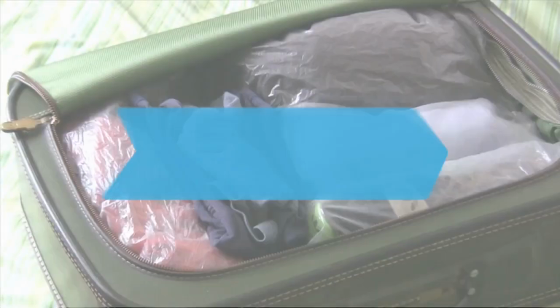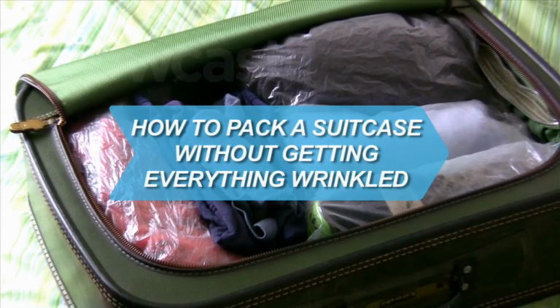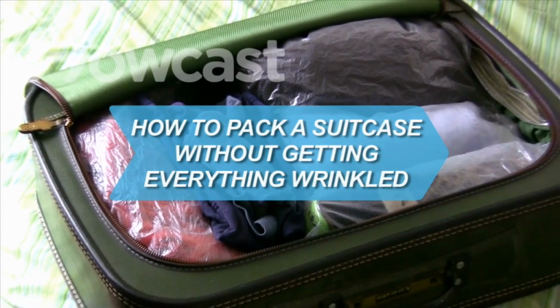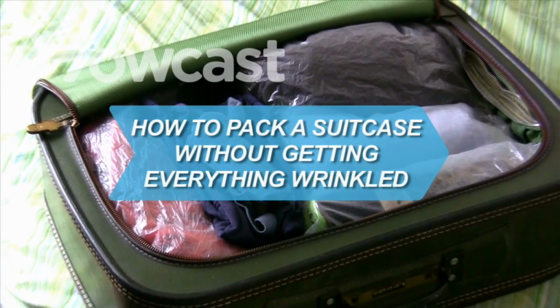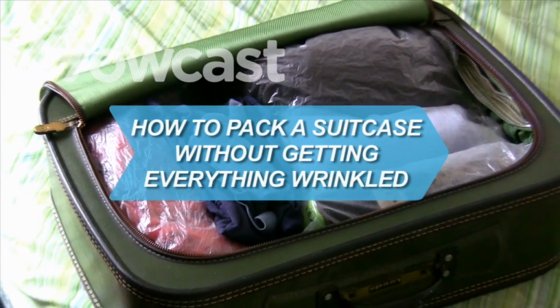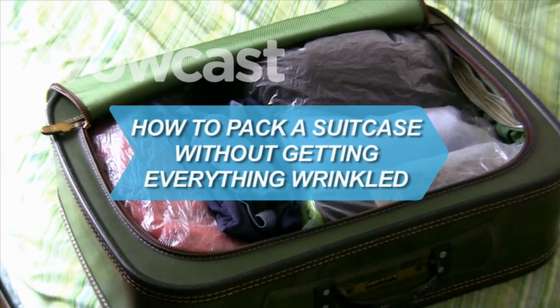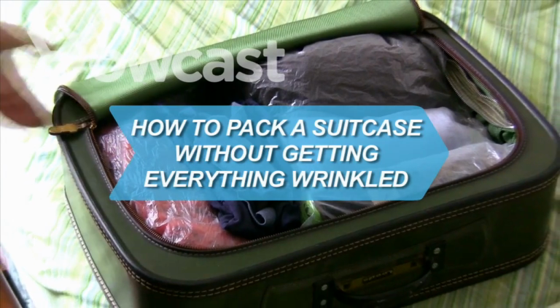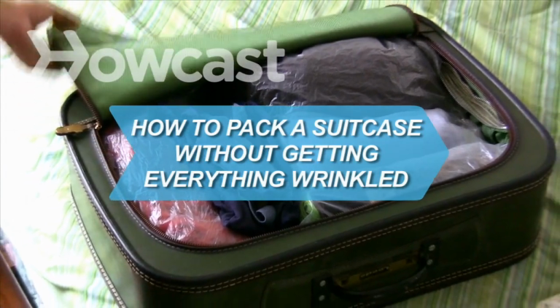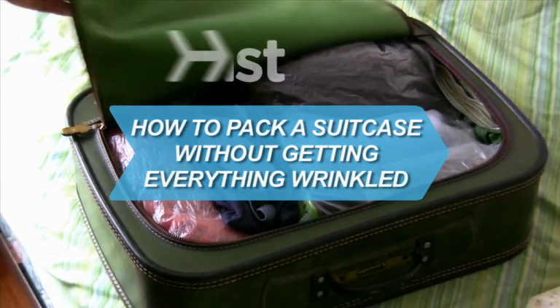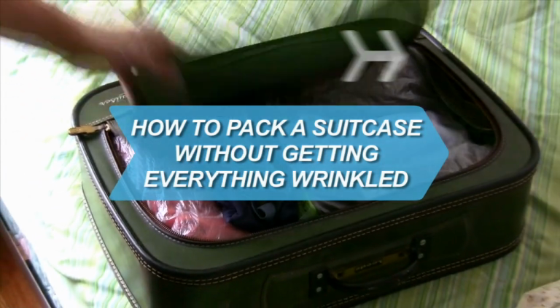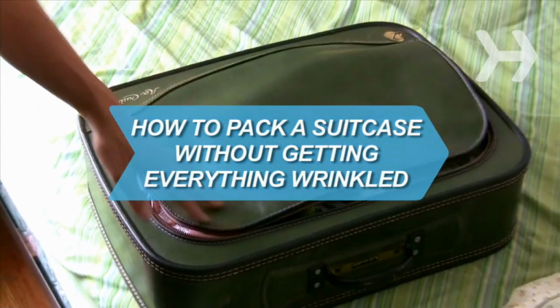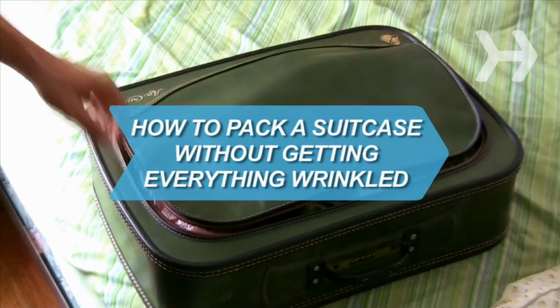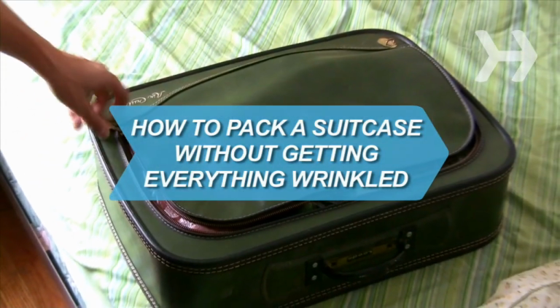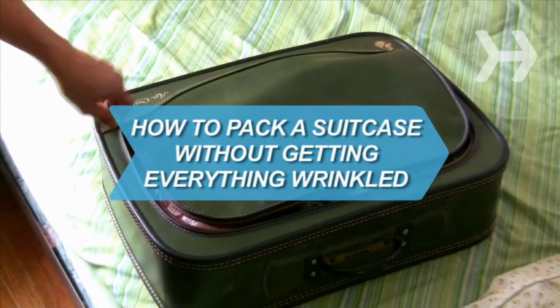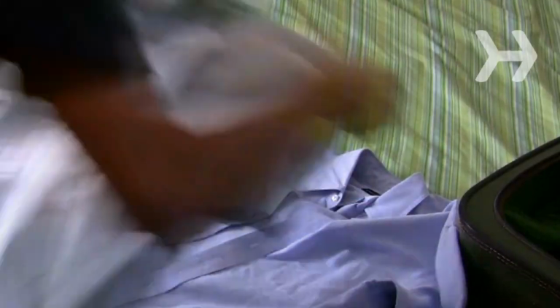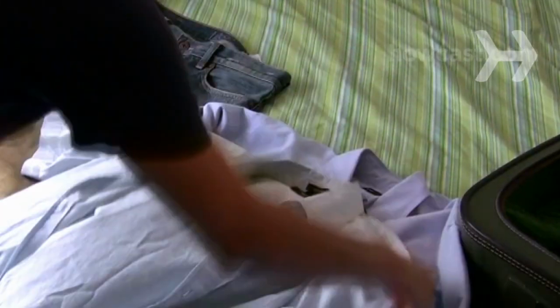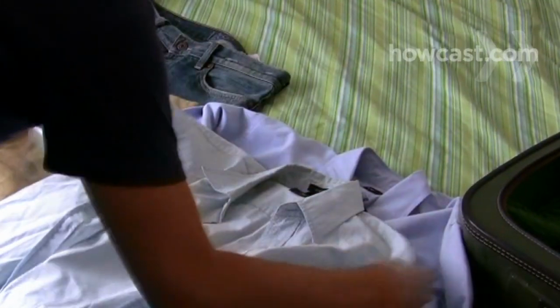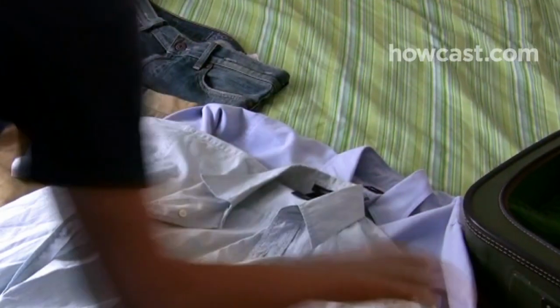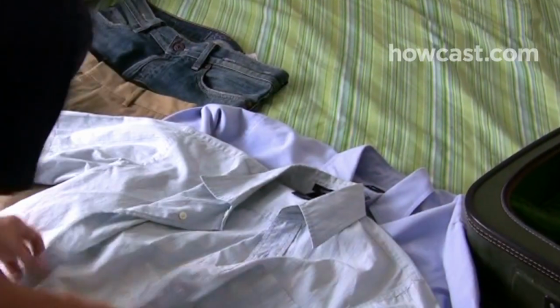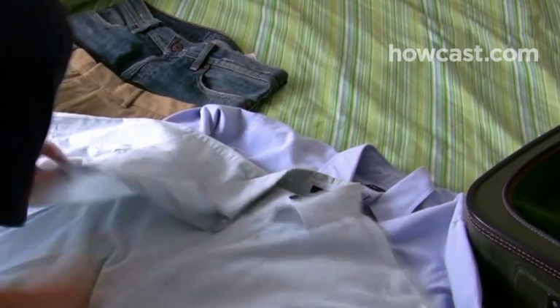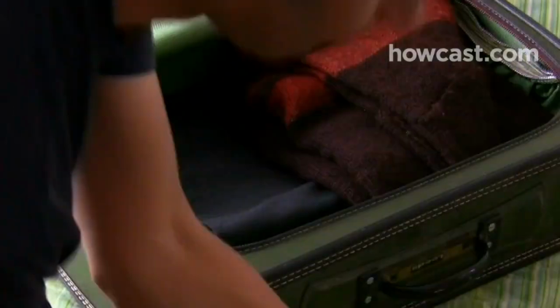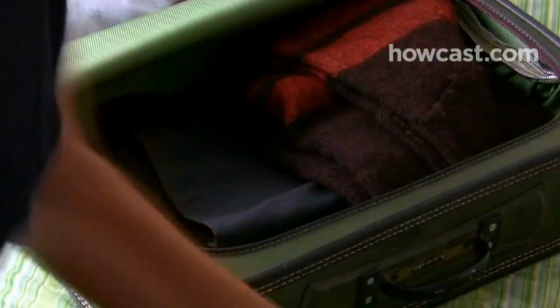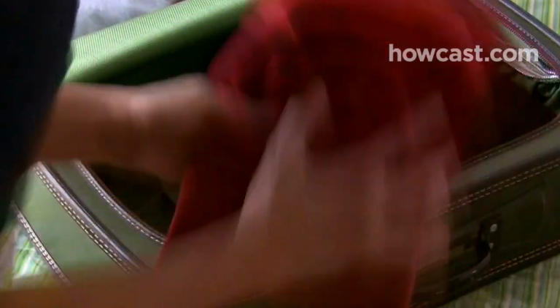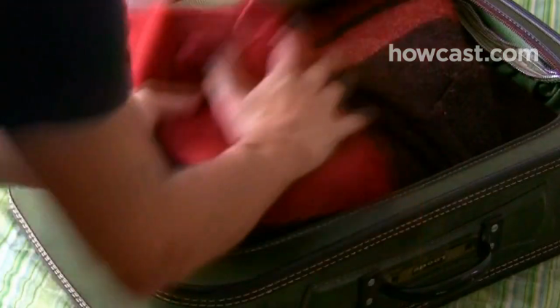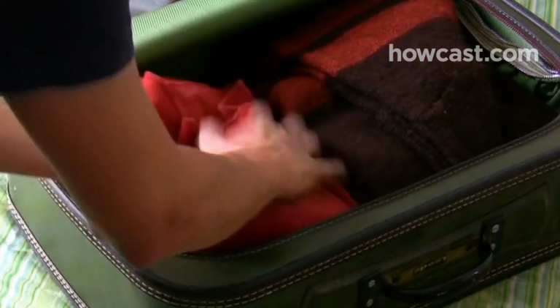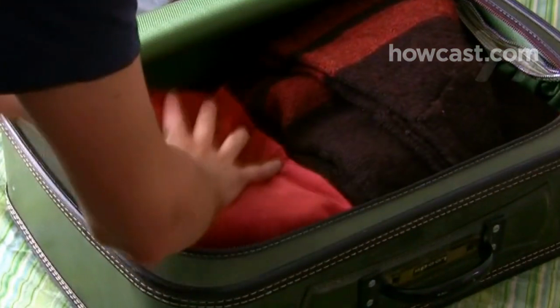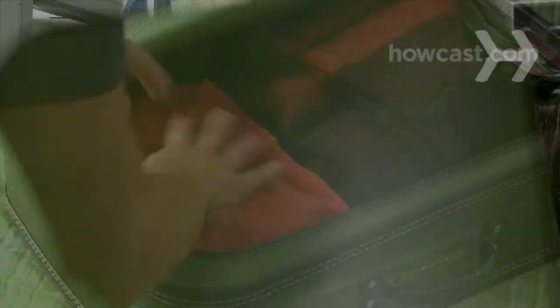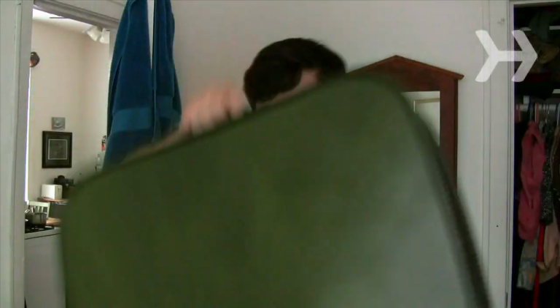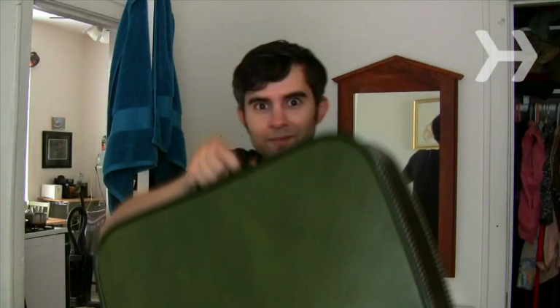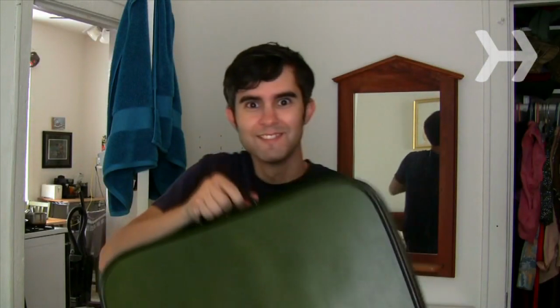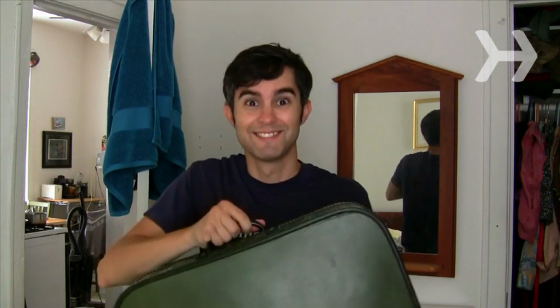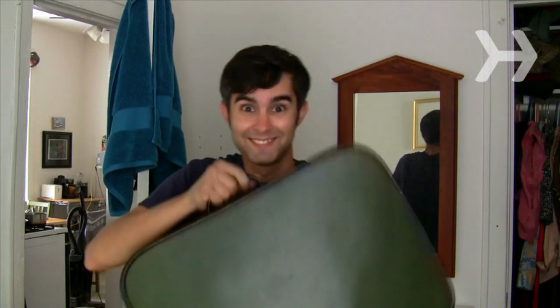How to Pack a Suitcase Without Getting Everything Wrinkled. Packing a suitcase so that everything arrives unwrinkled is certainly an art, but it's one that everyone can learn.